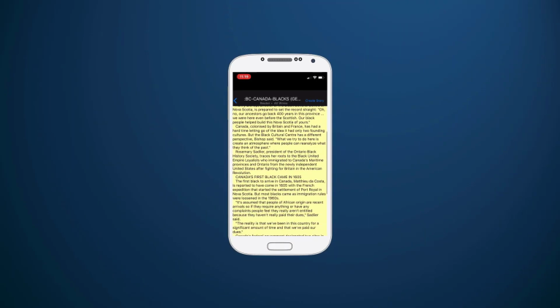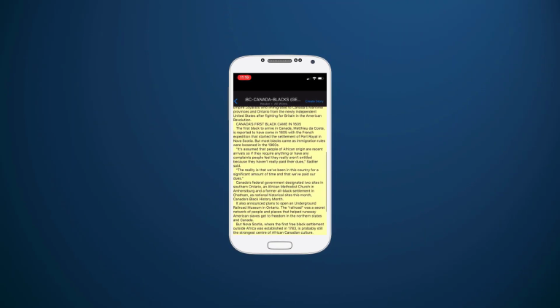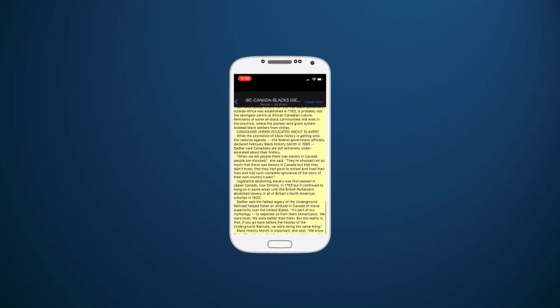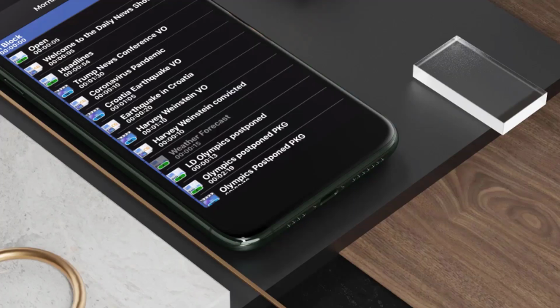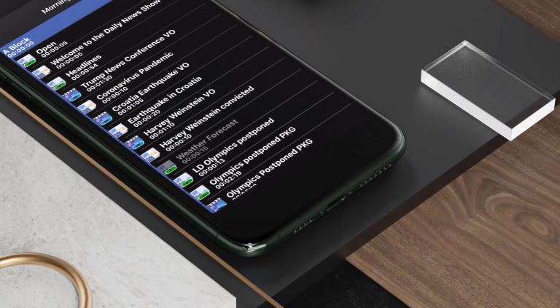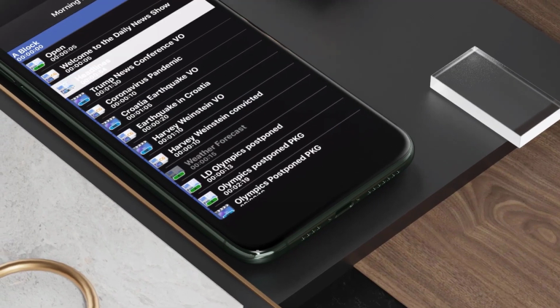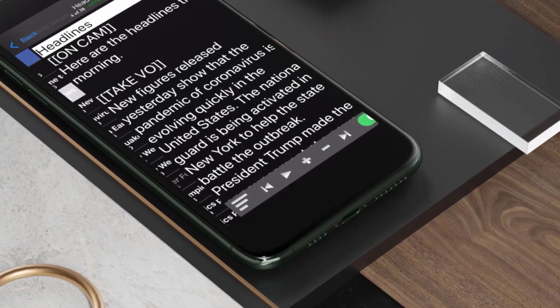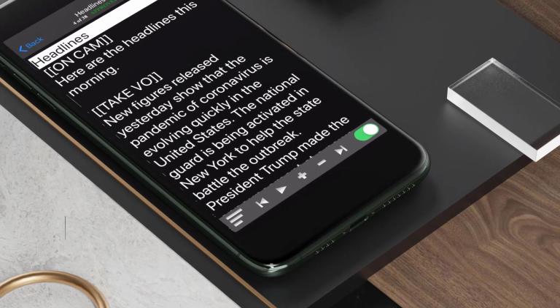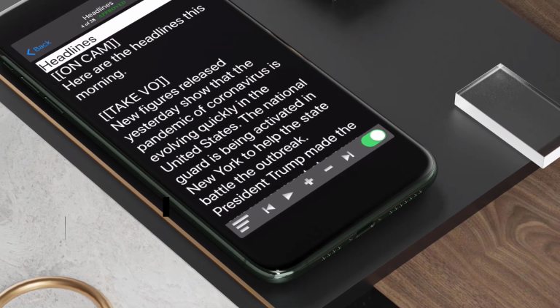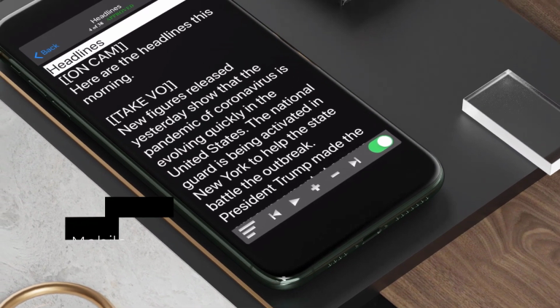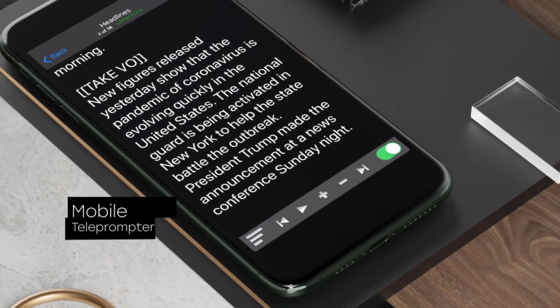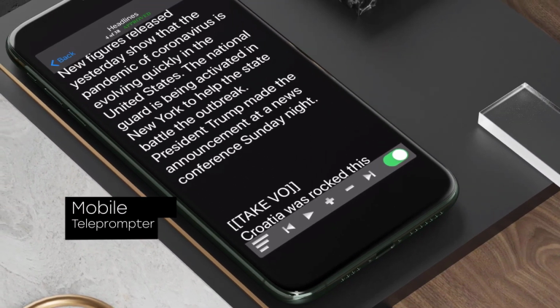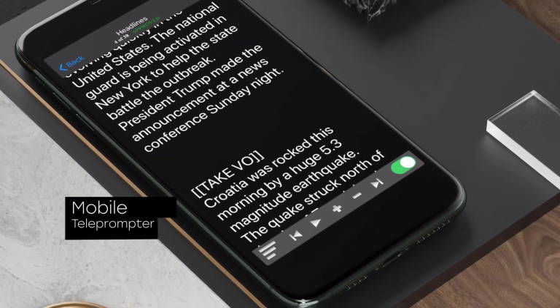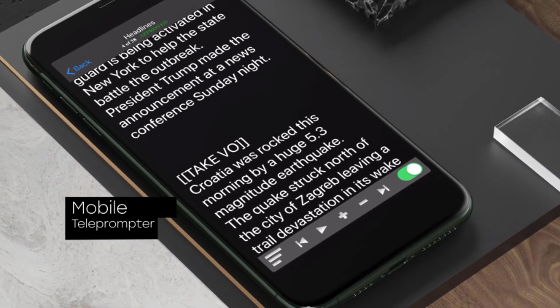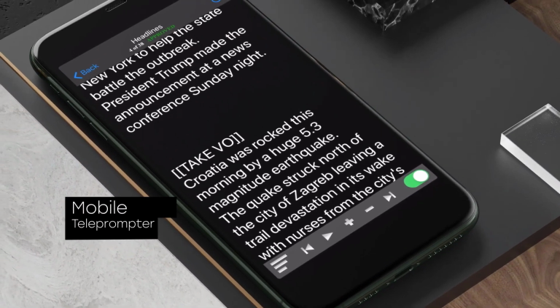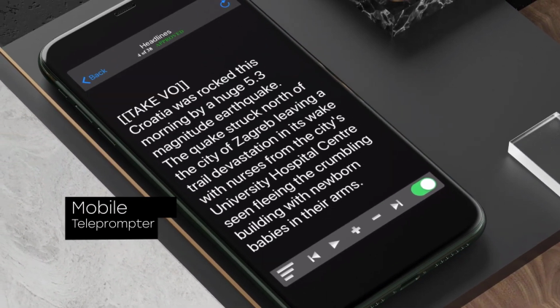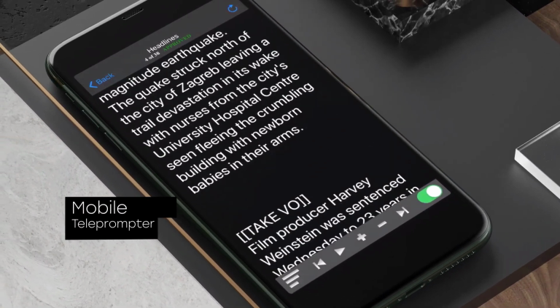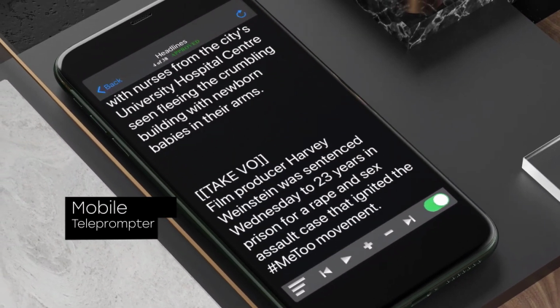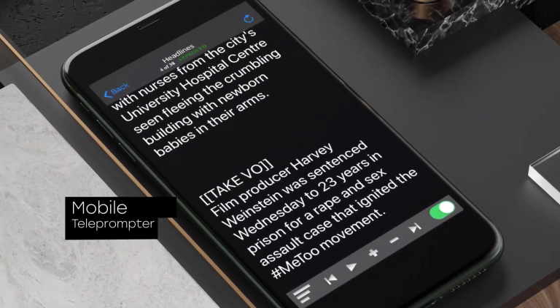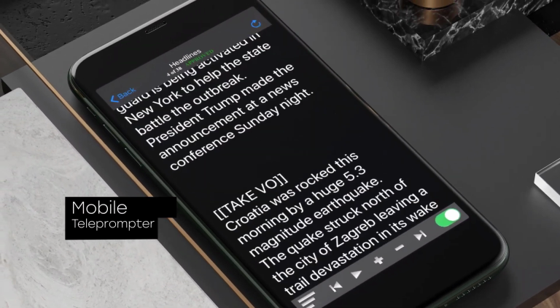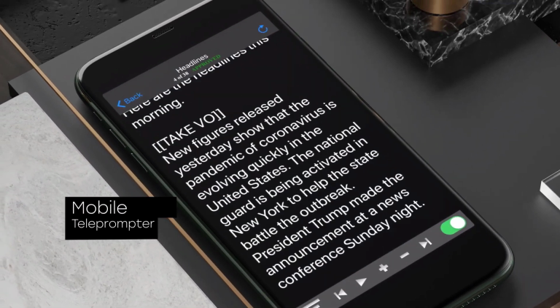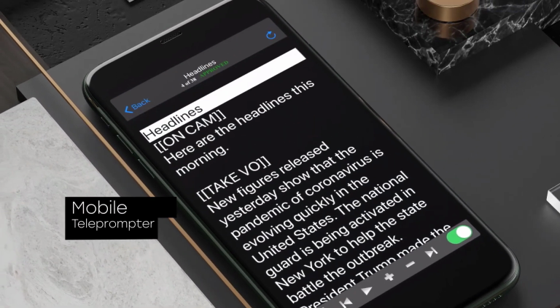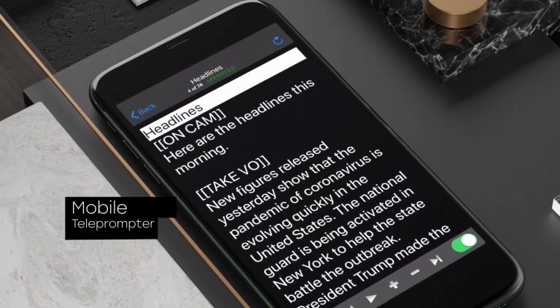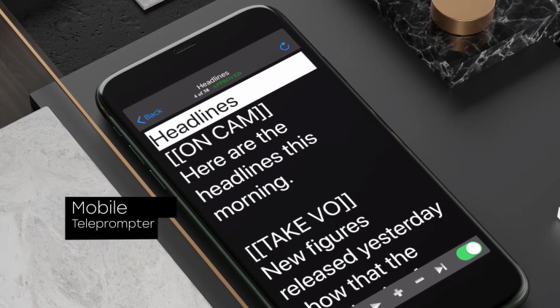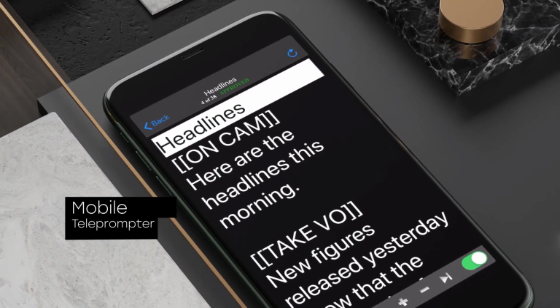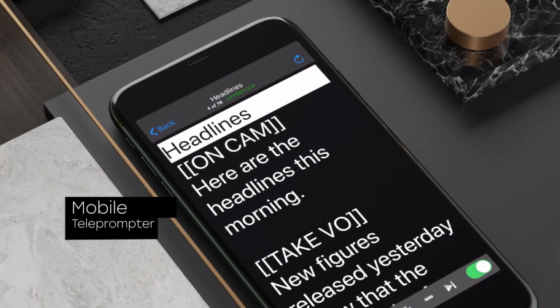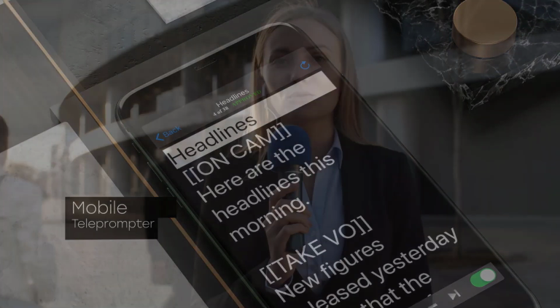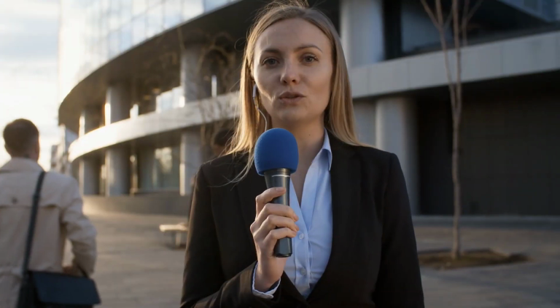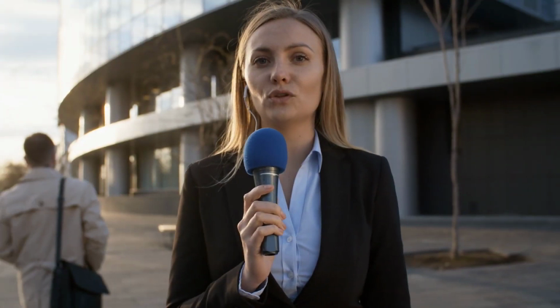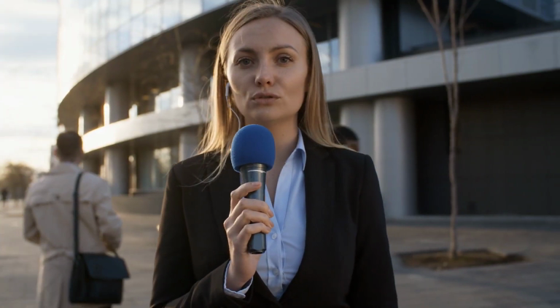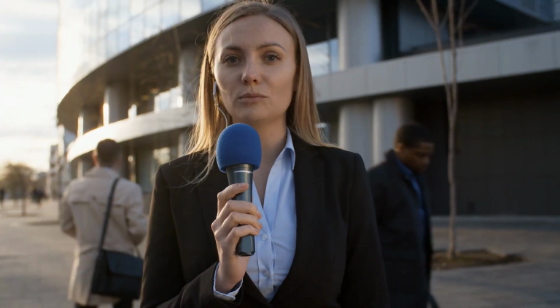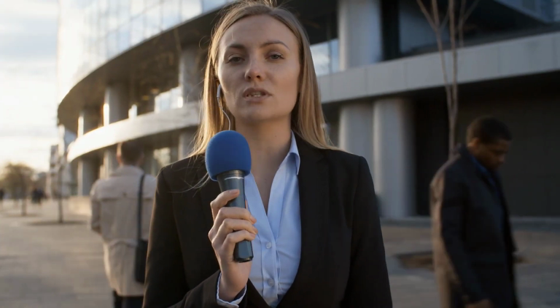Journalists recording themselves on camera can use the teleprompter function within Dalet On The Go. Both font size and auto-scrolling speed can be adjusted, converting your mobile device into a powerful field production tool.